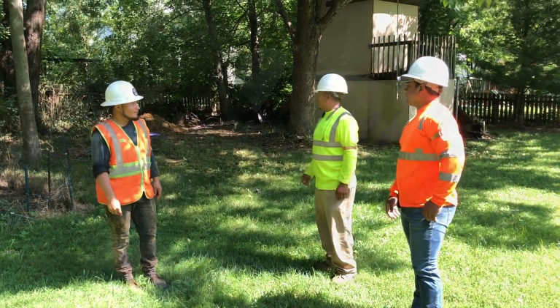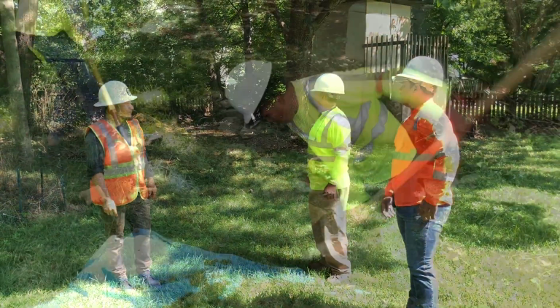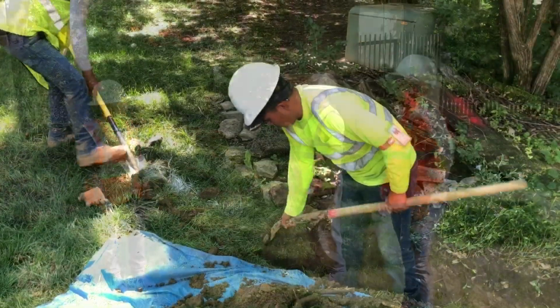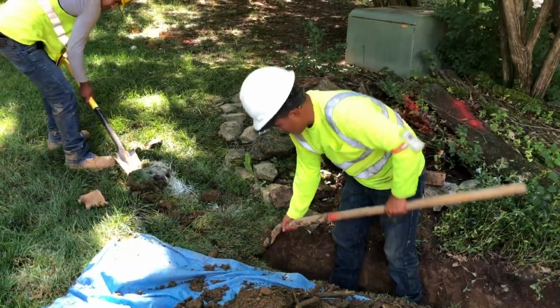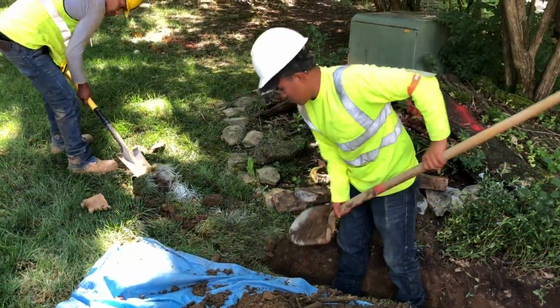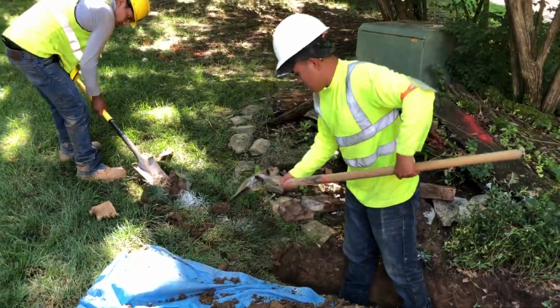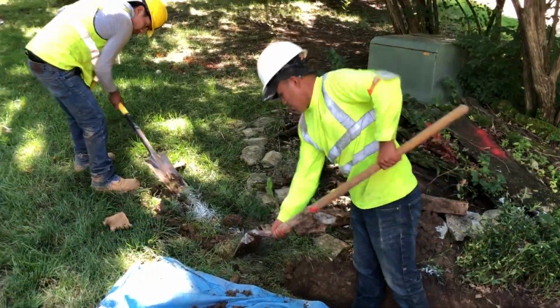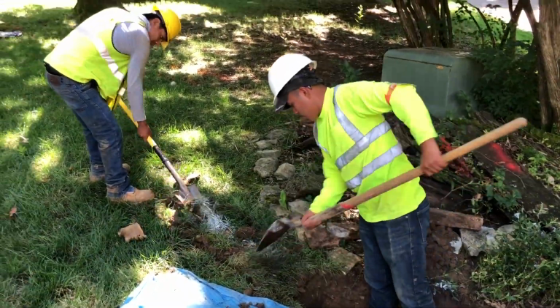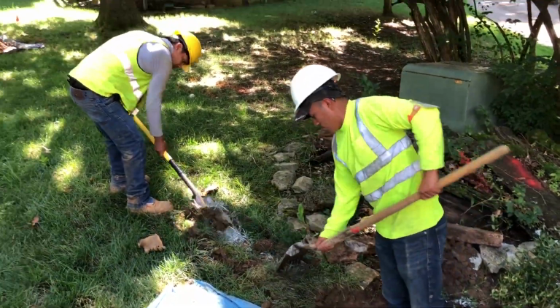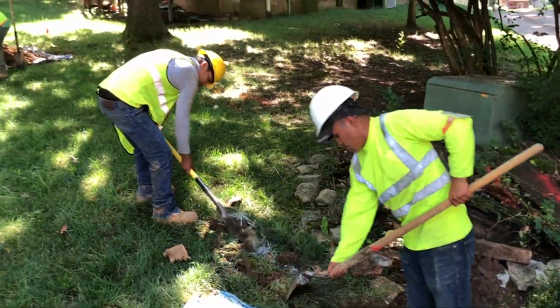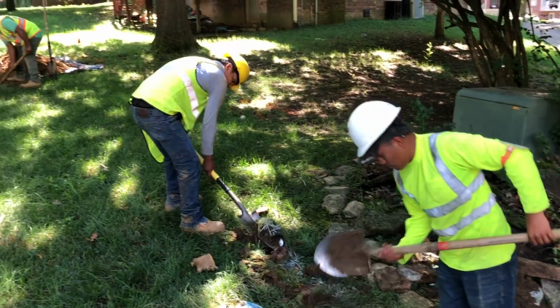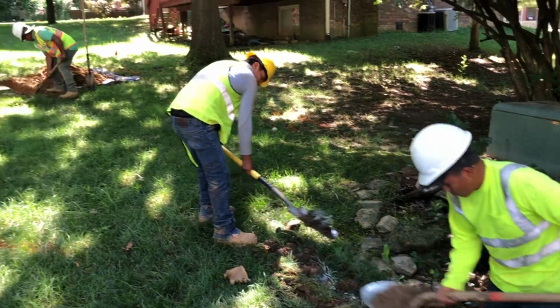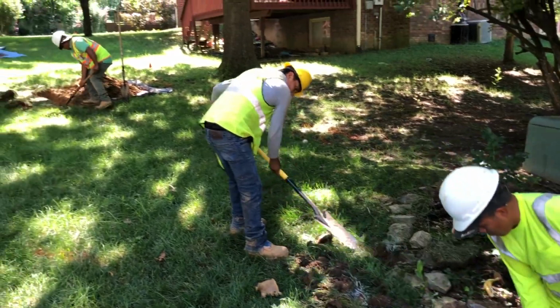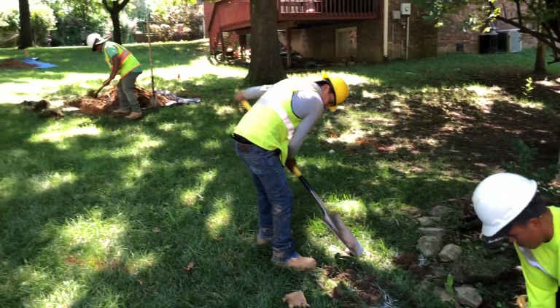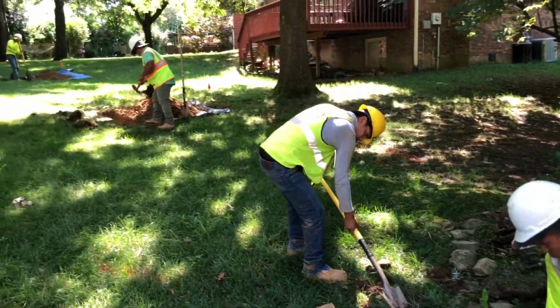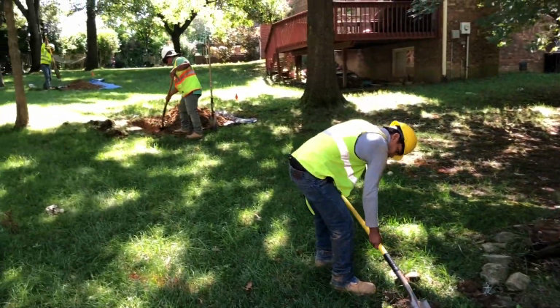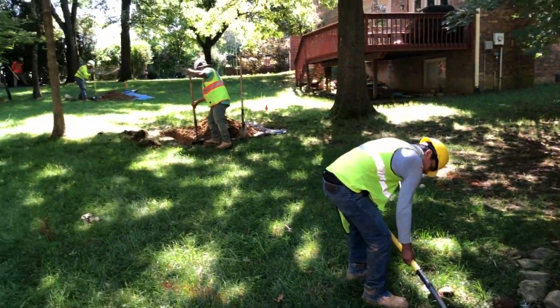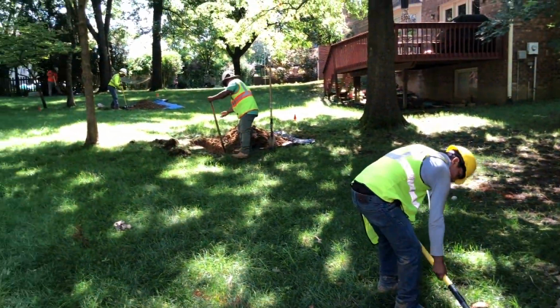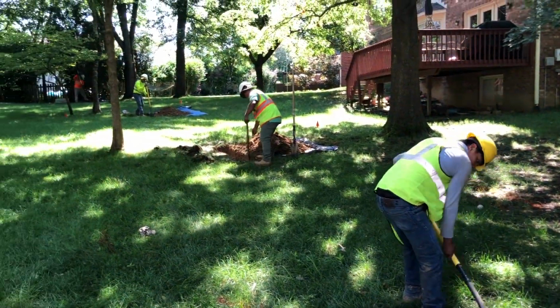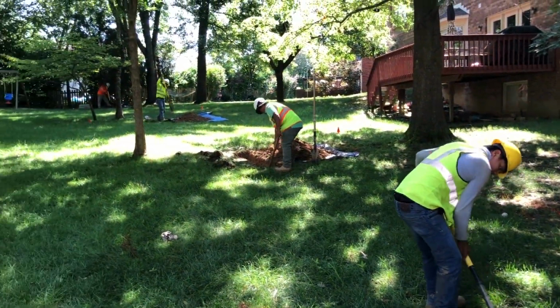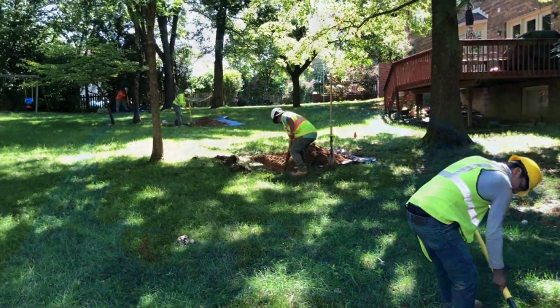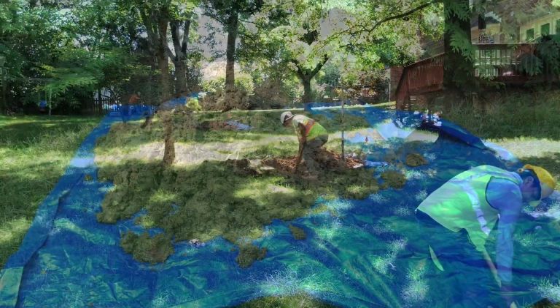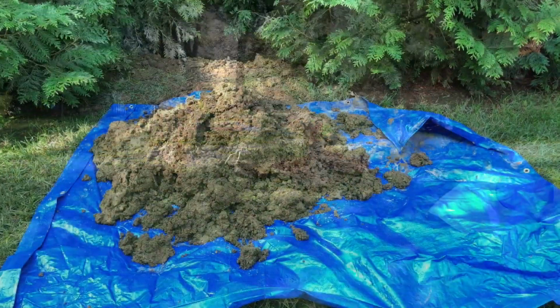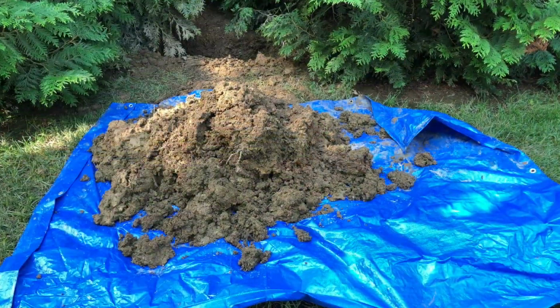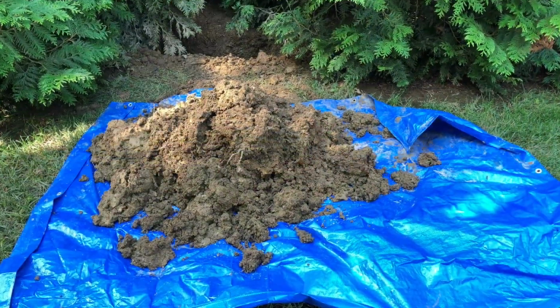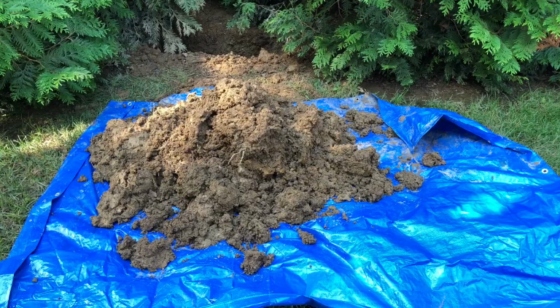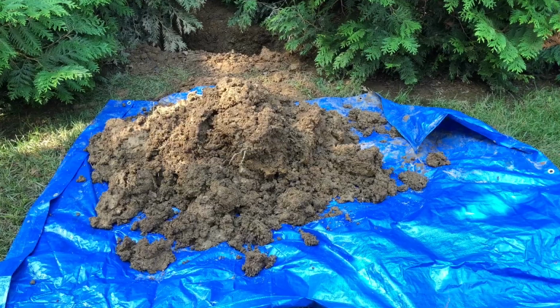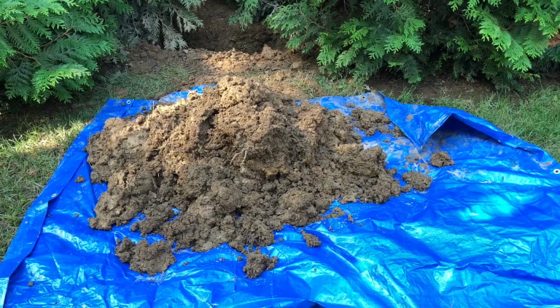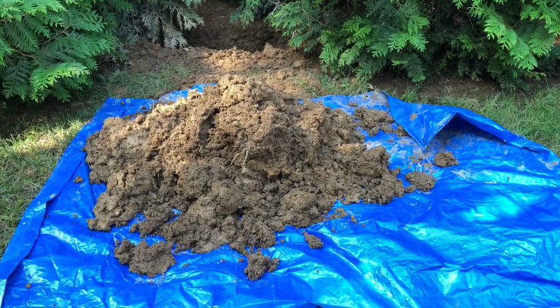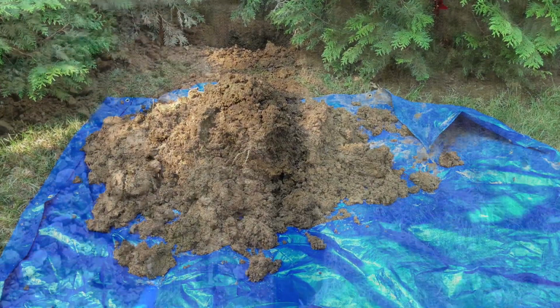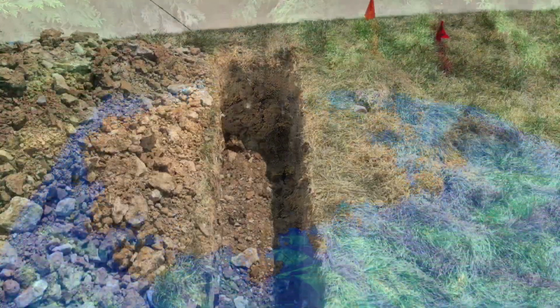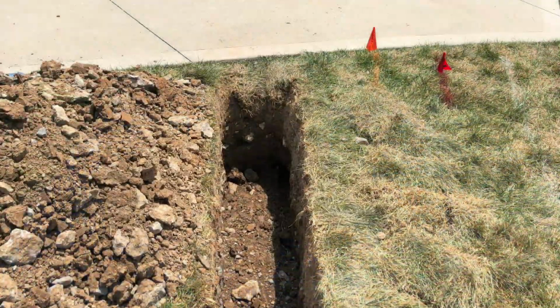This process involves careful hand-digging of small pits at 20-30 foot intervals within the utility easement of front or back yards, carefully containing dirt on tarps for easy restoration.